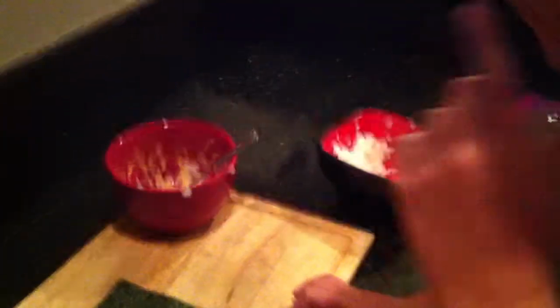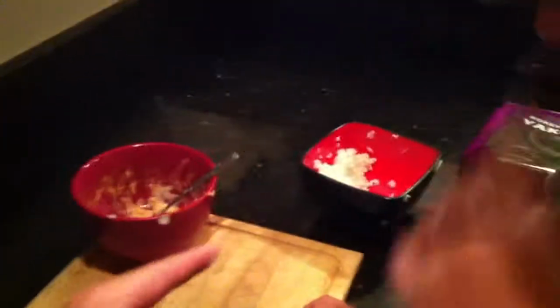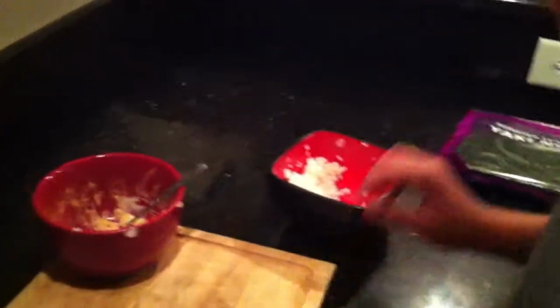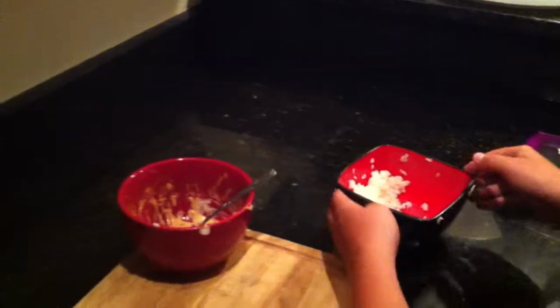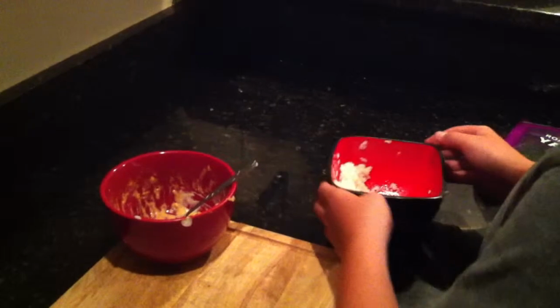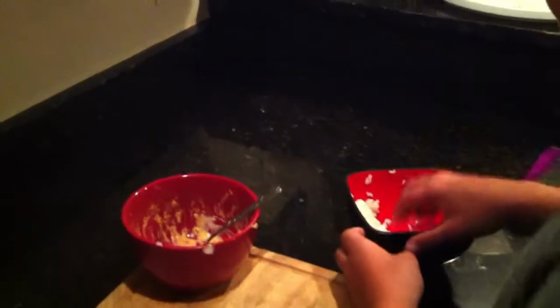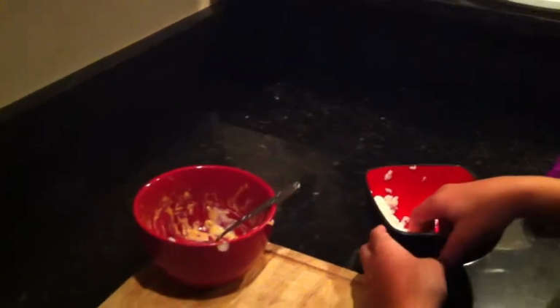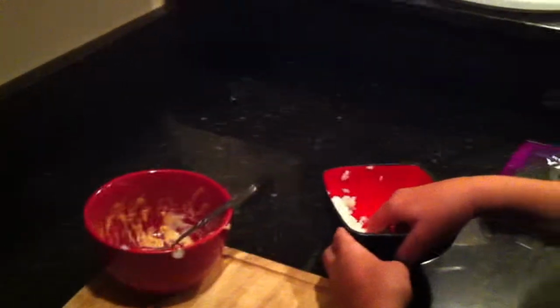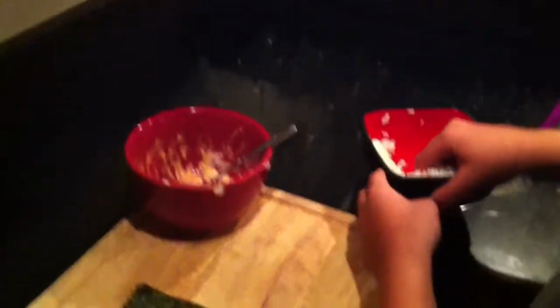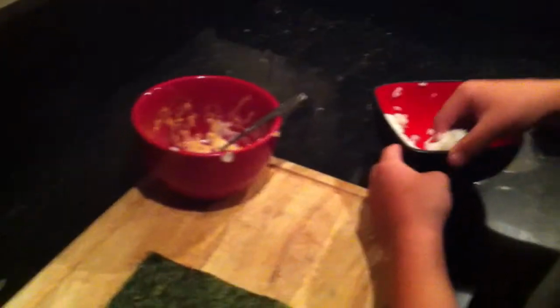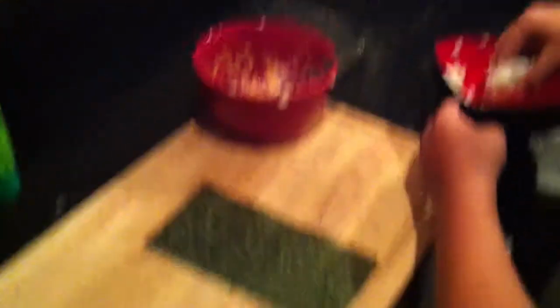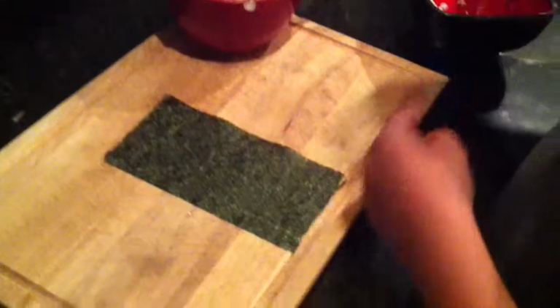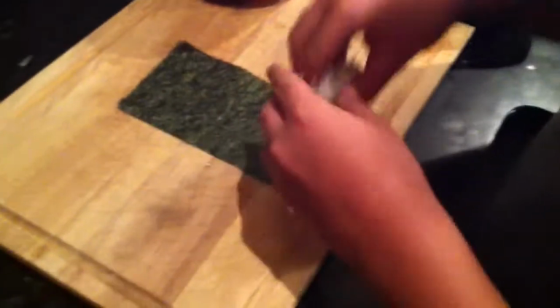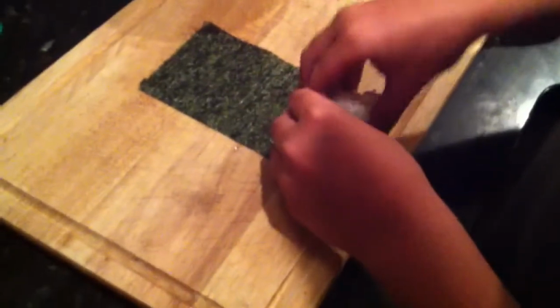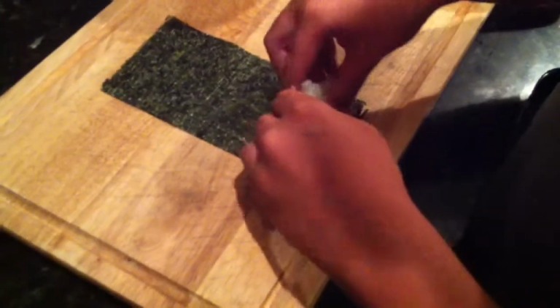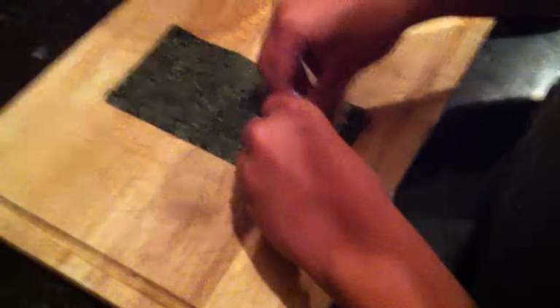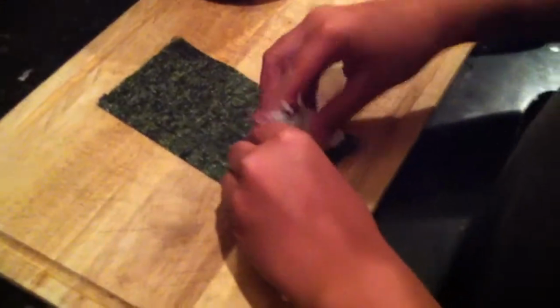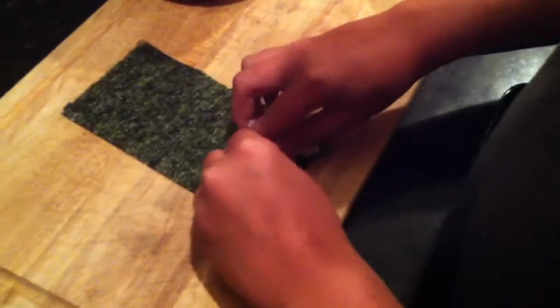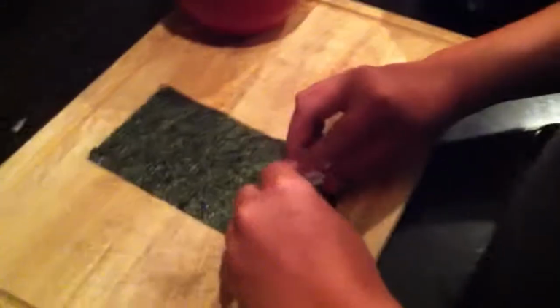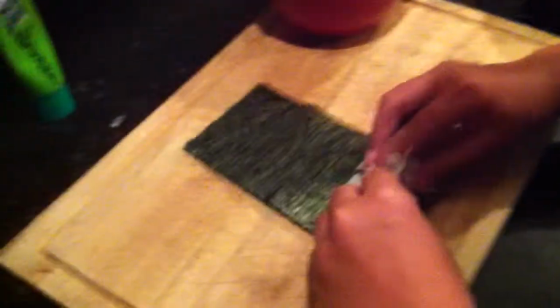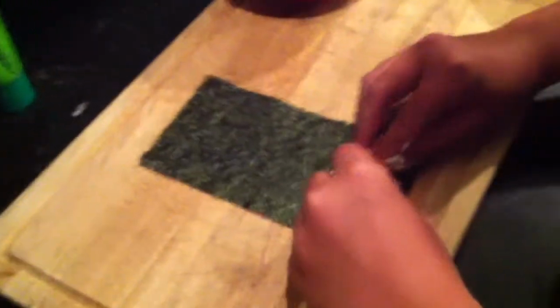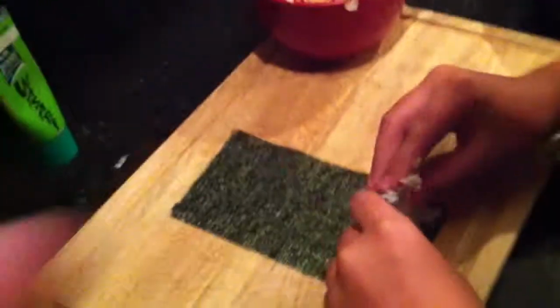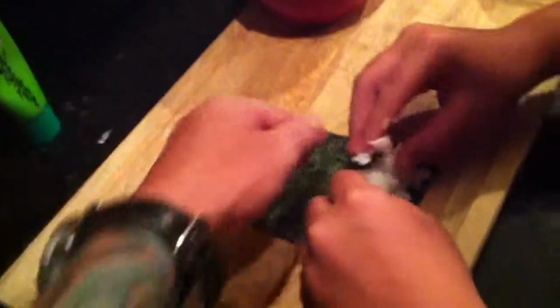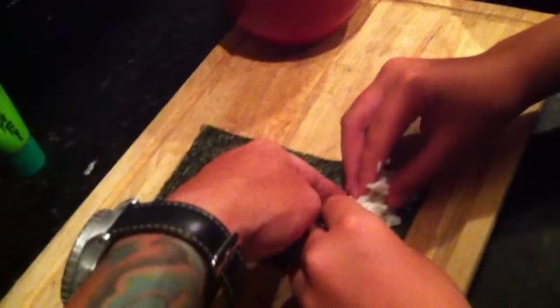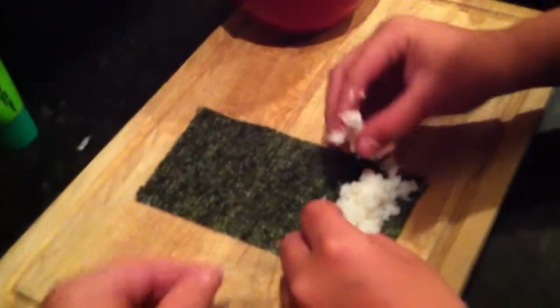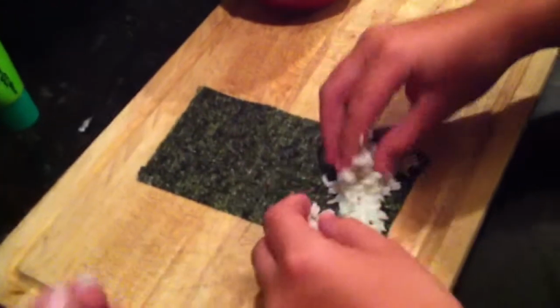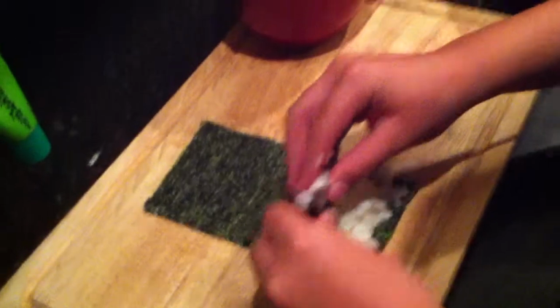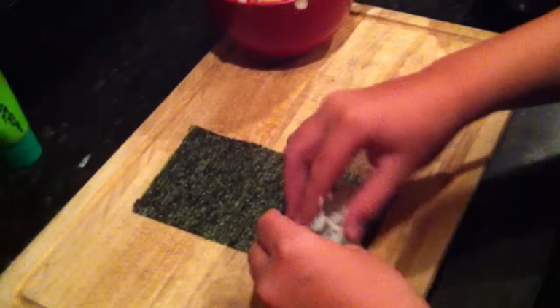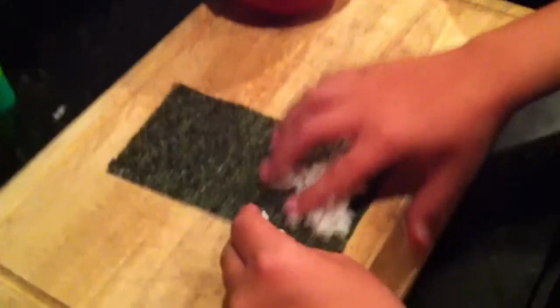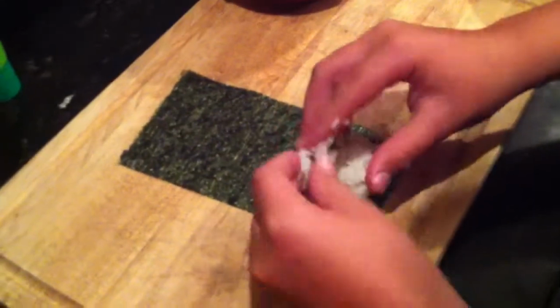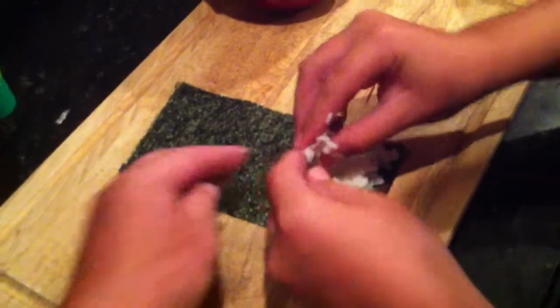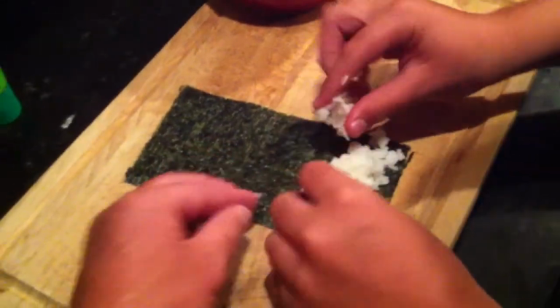Come over here and get a little bit of that sushi rice. Just grab it with your hands and pack it on that piece of seaweed there. There you go. It's a little heavy, but just spread it out evenly there a little bit. There you go. You got it — just spread it around.